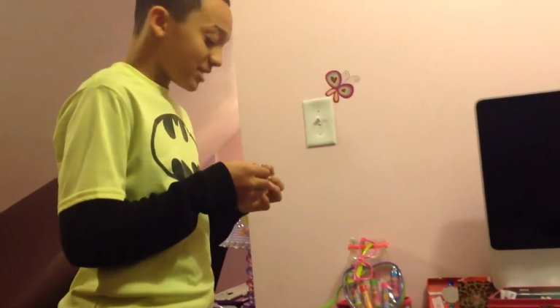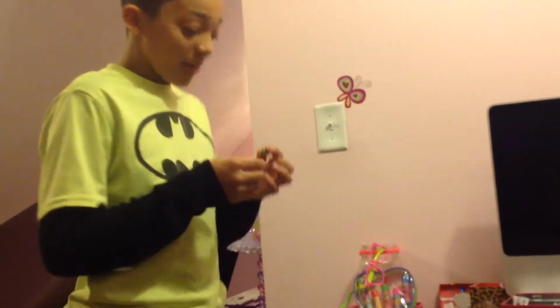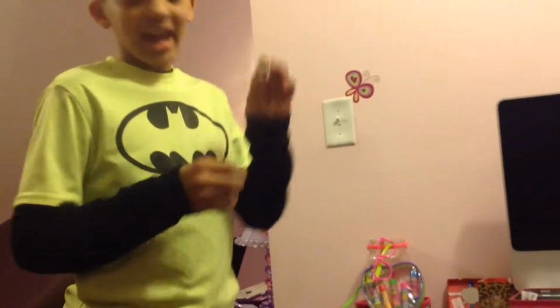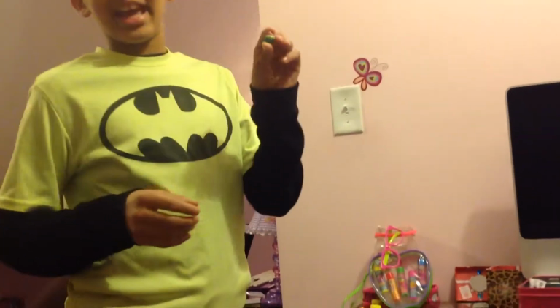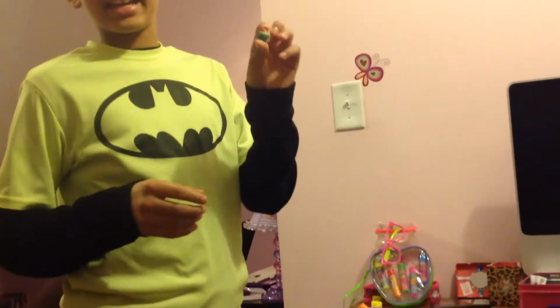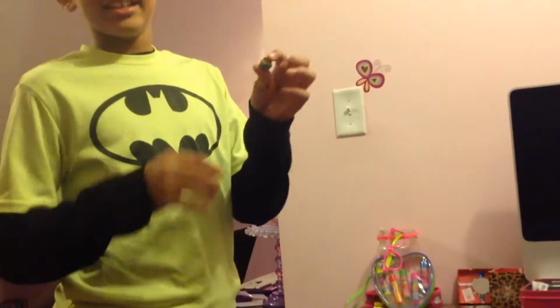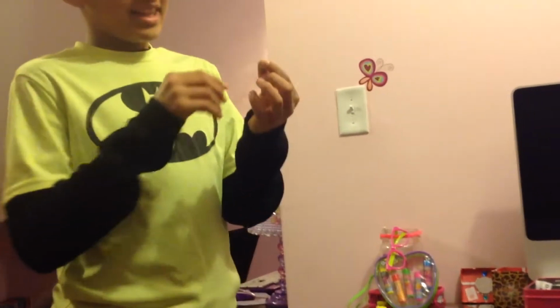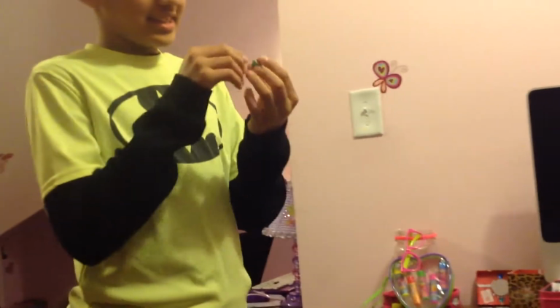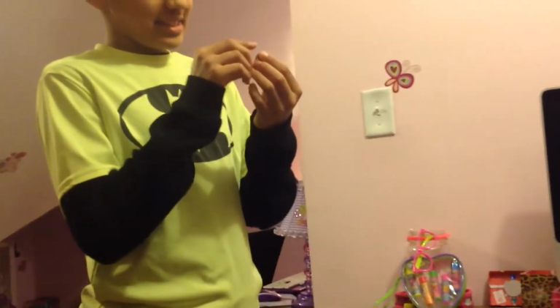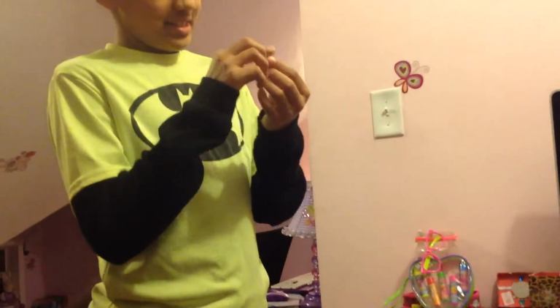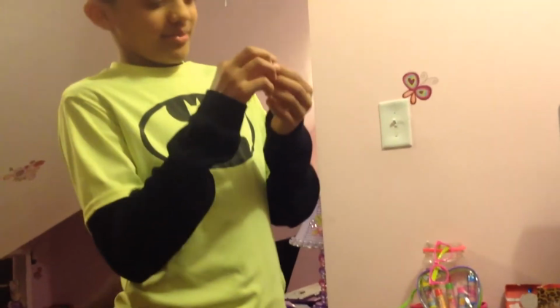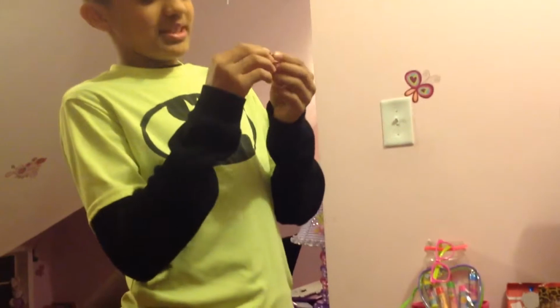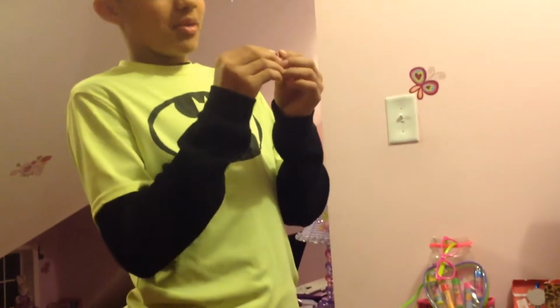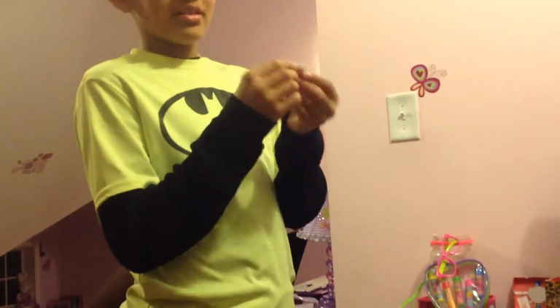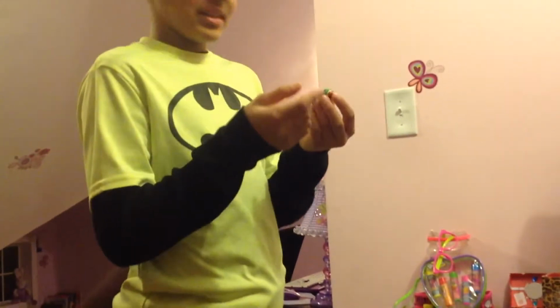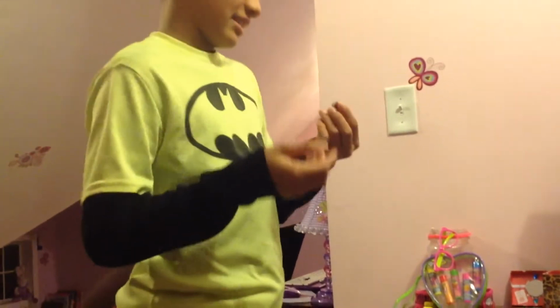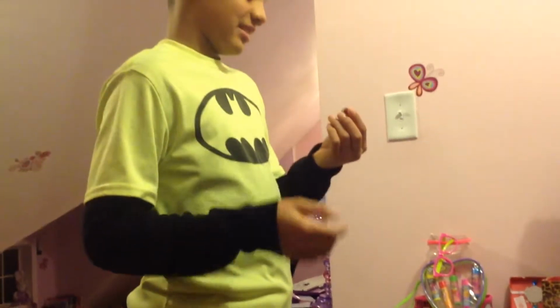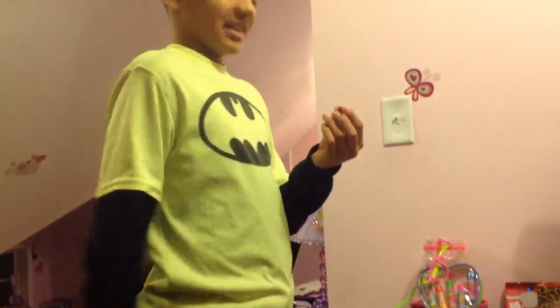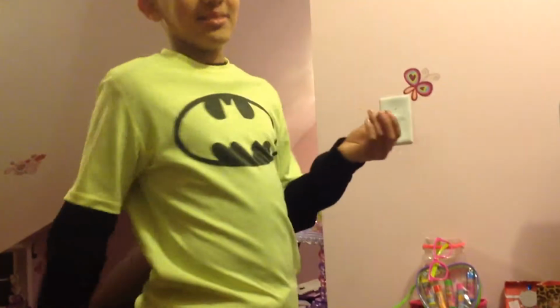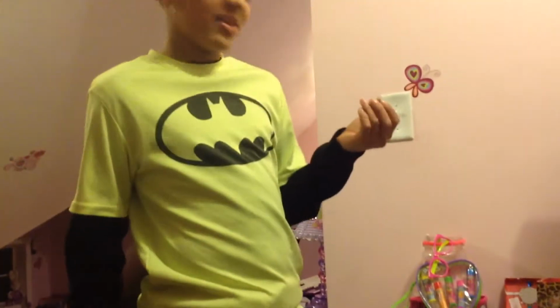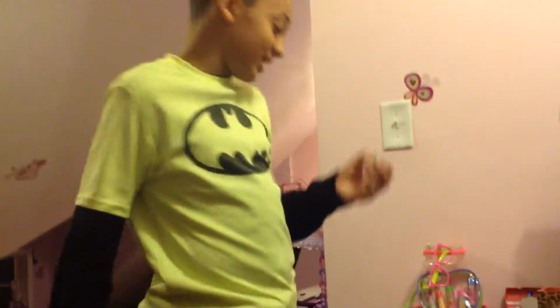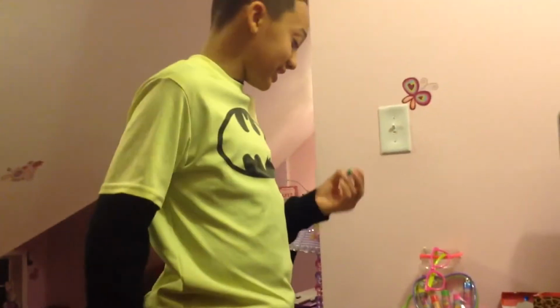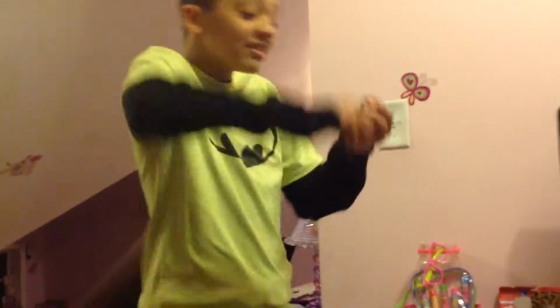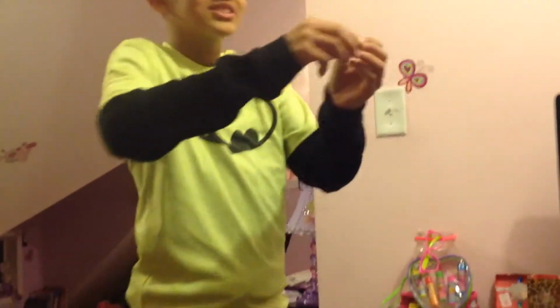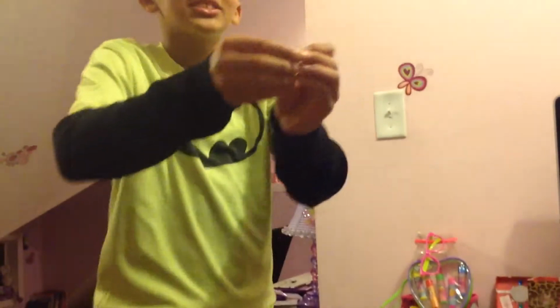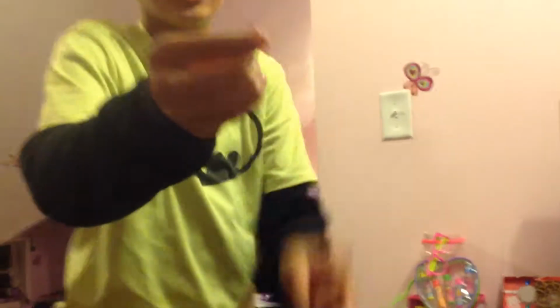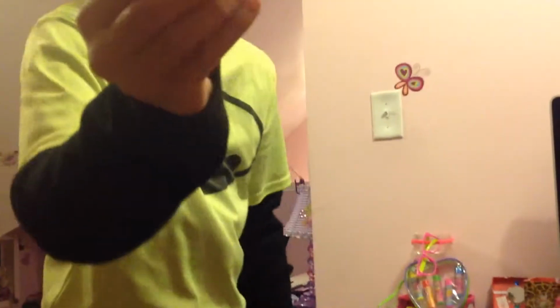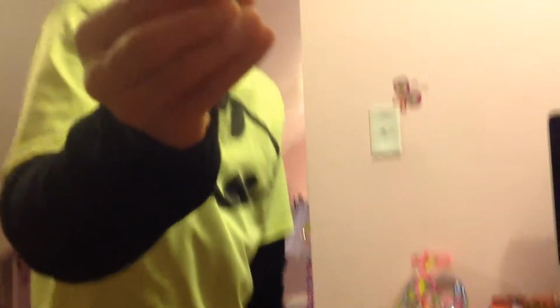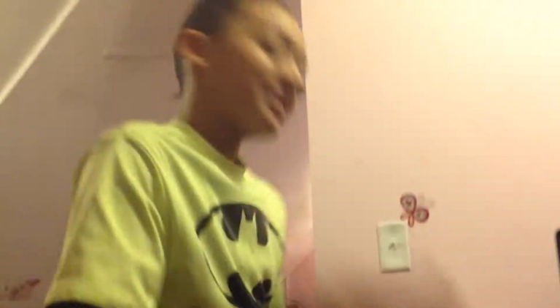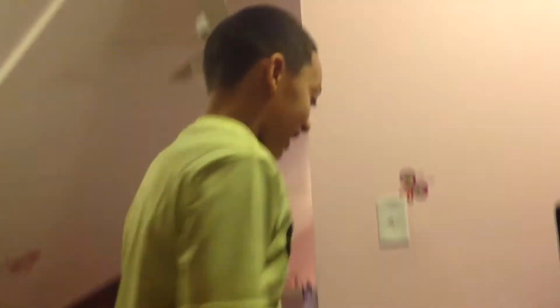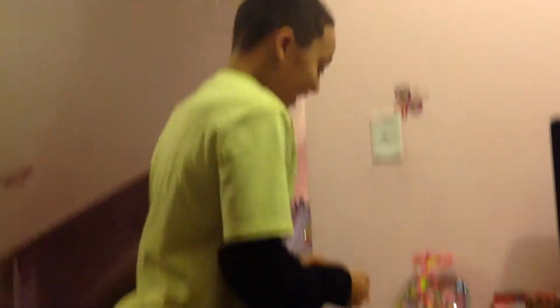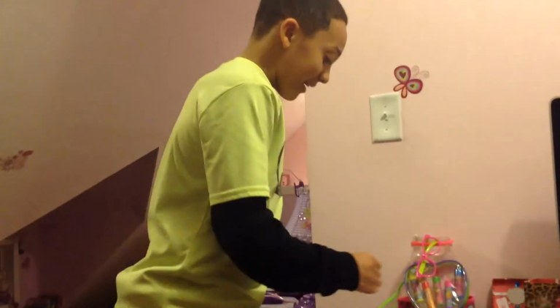And then this one is really cute but it's really small. The name is Patty Cake. It is really small and it's got little stars on the top and like that.